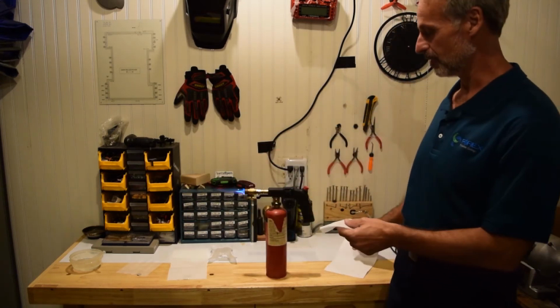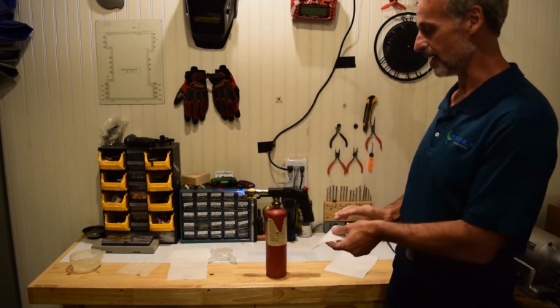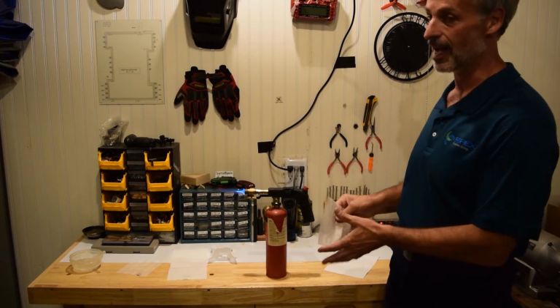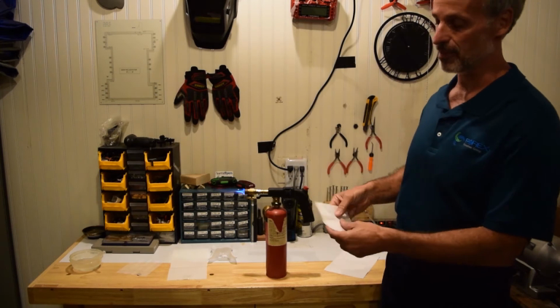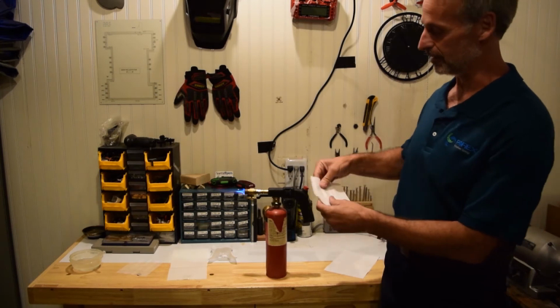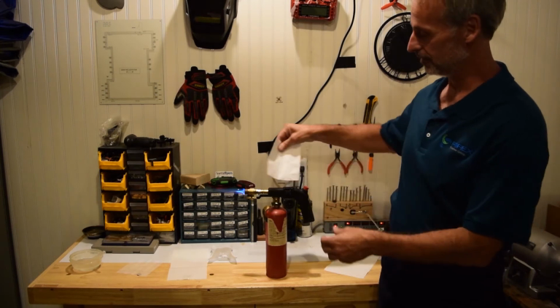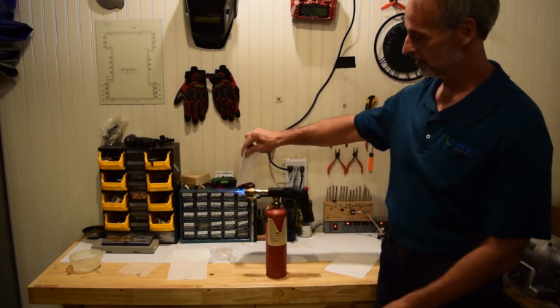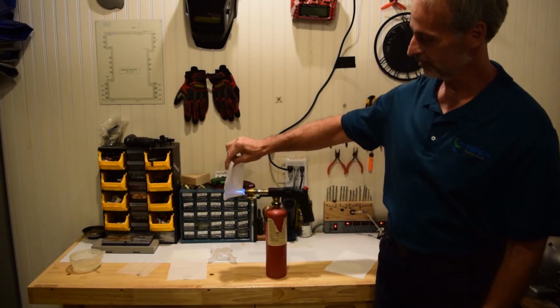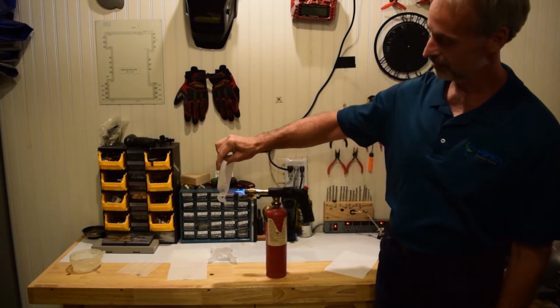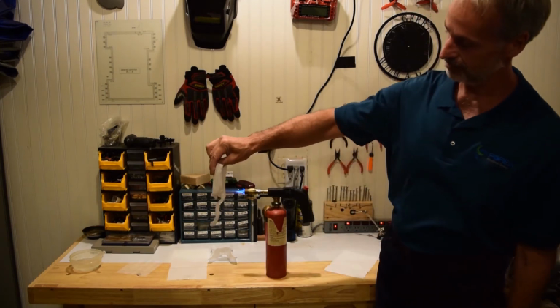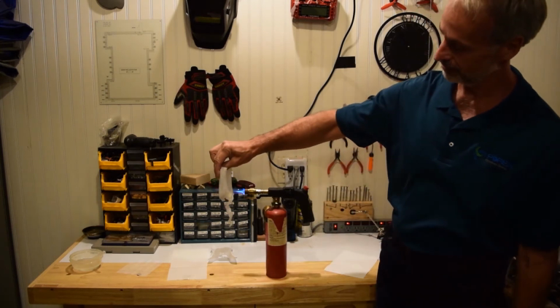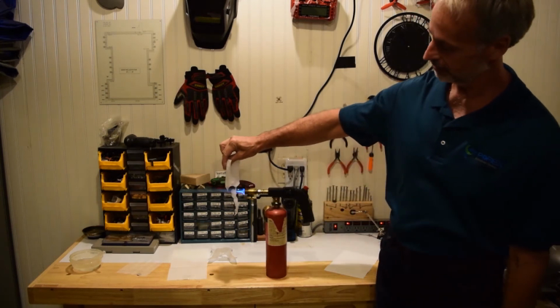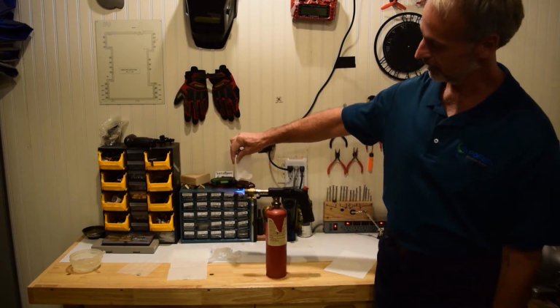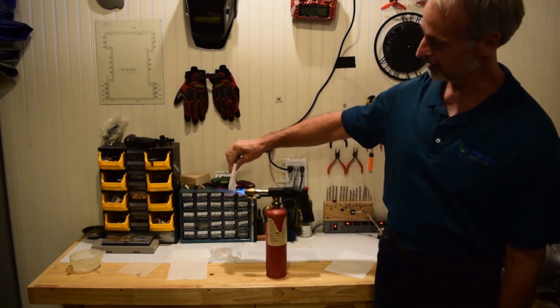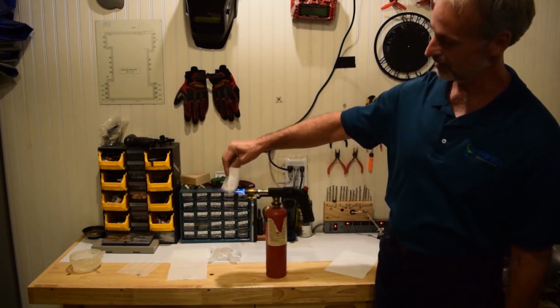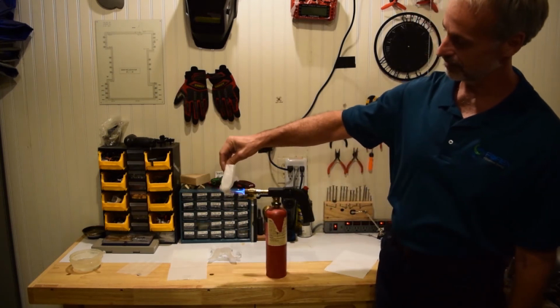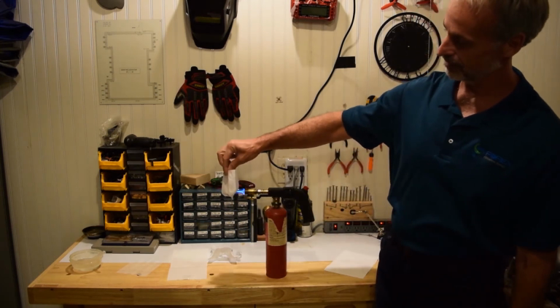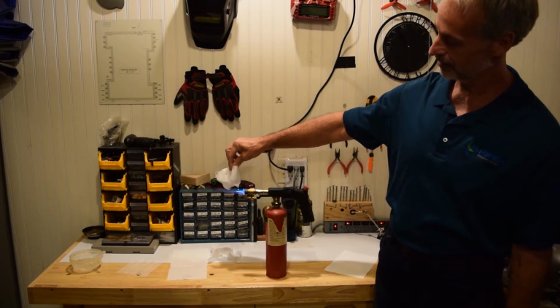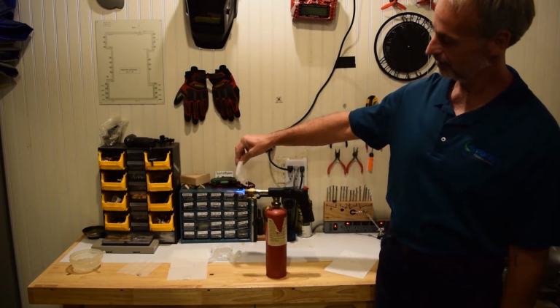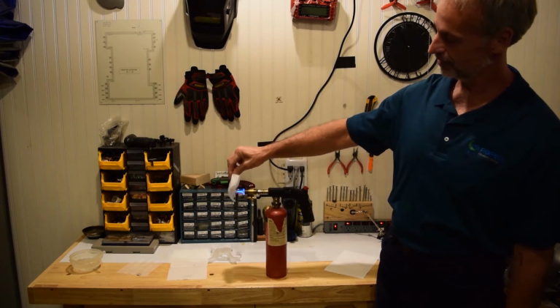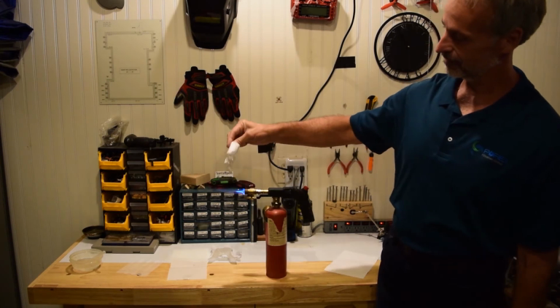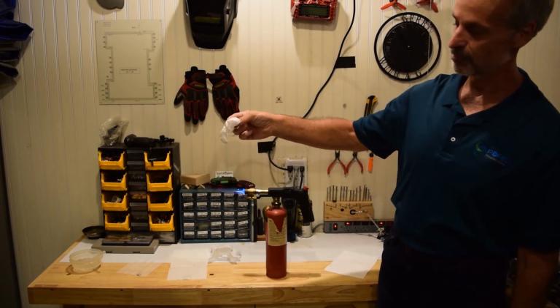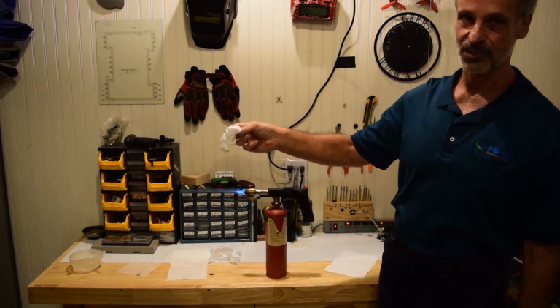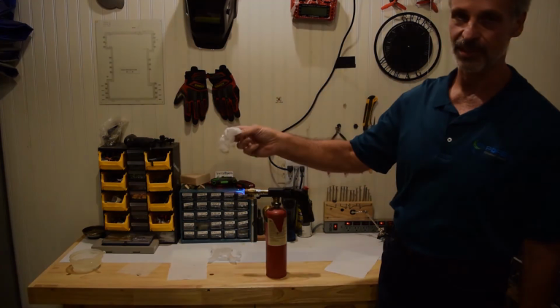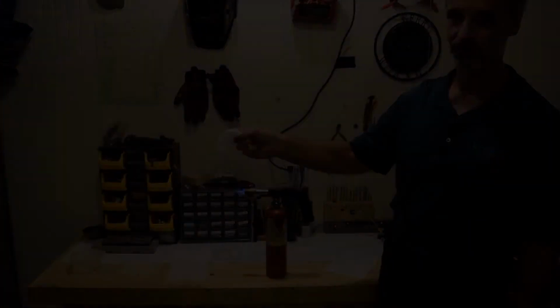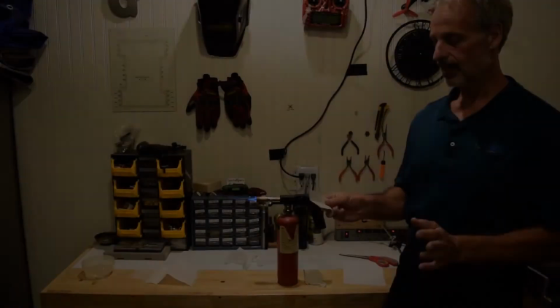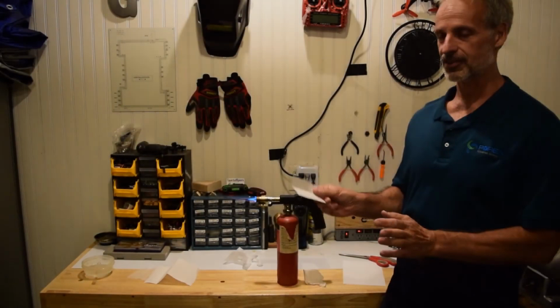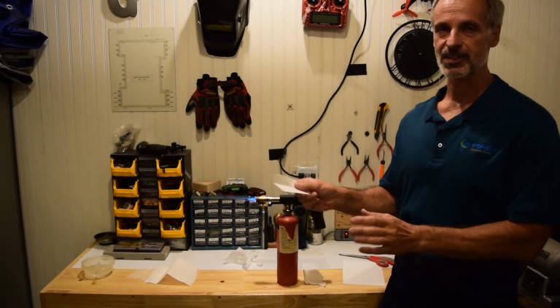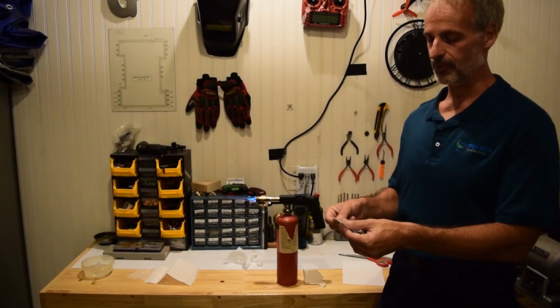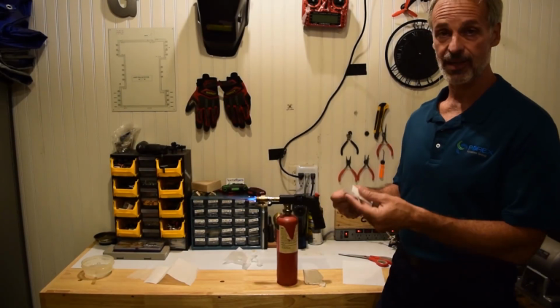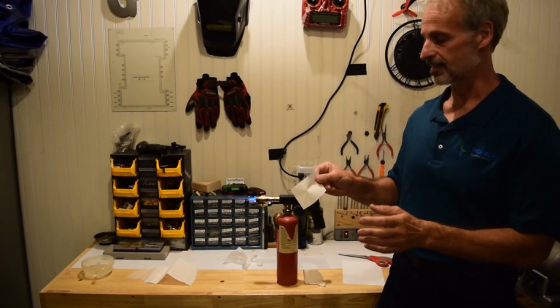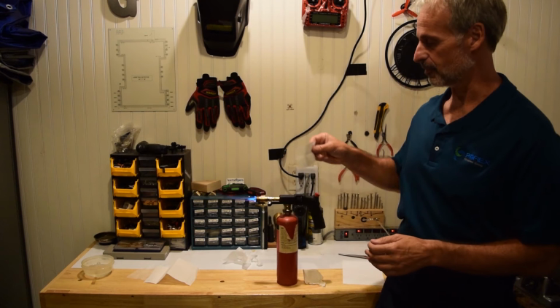But if you take a cast membrane, as you can see — completely destroyed. And here's another example of a cast membrane.